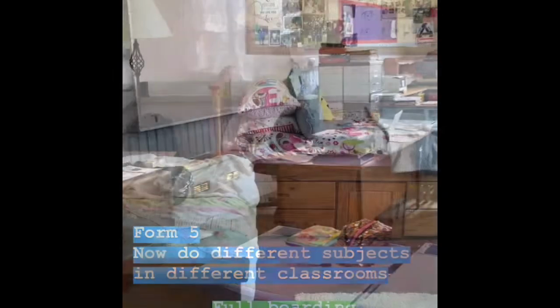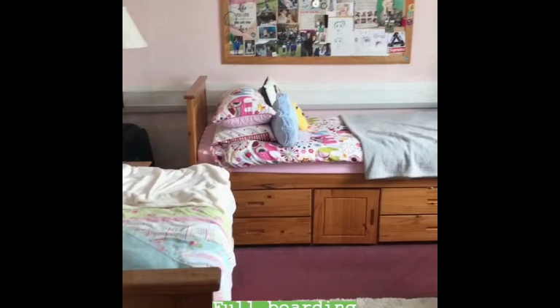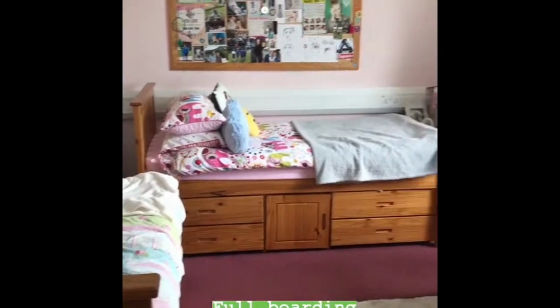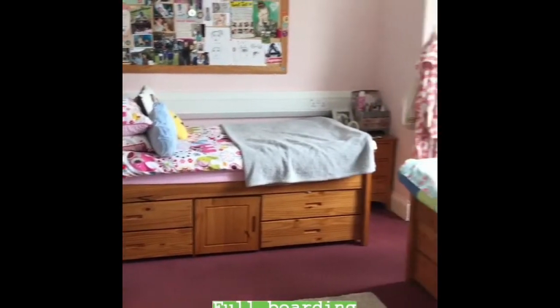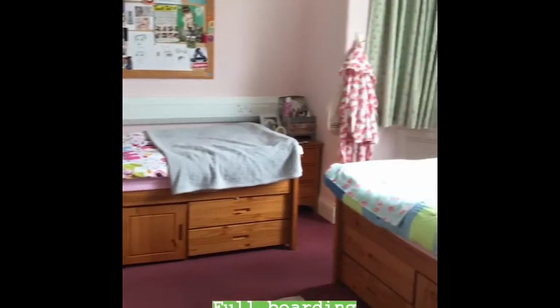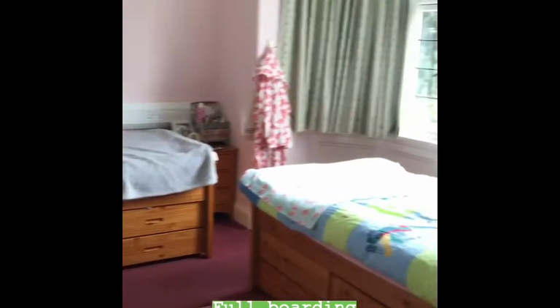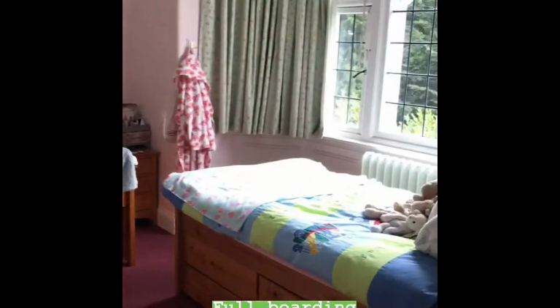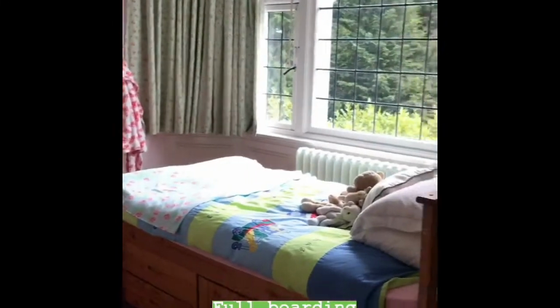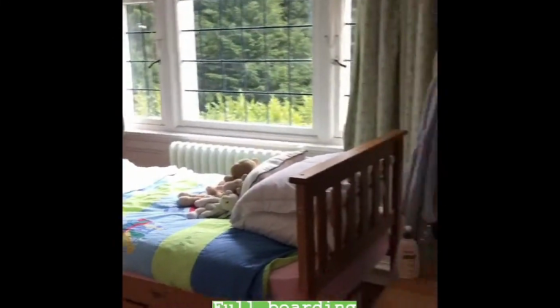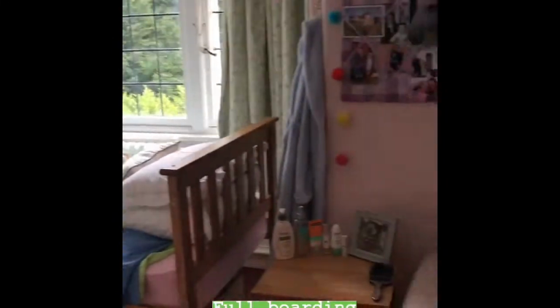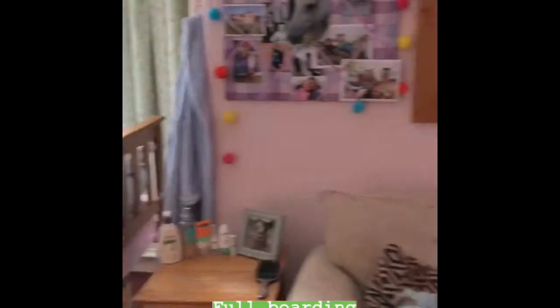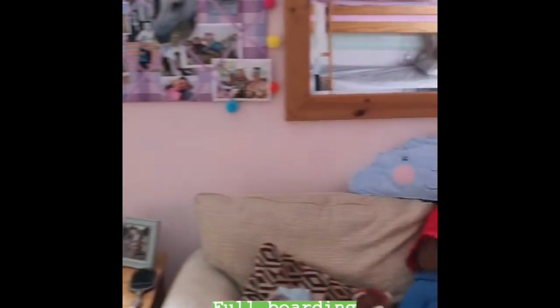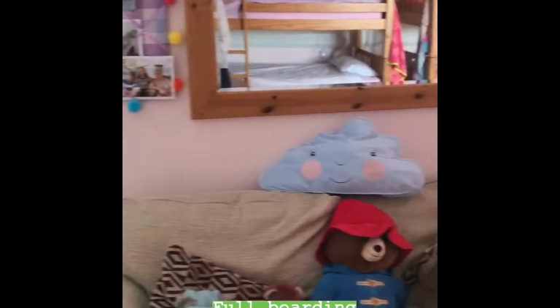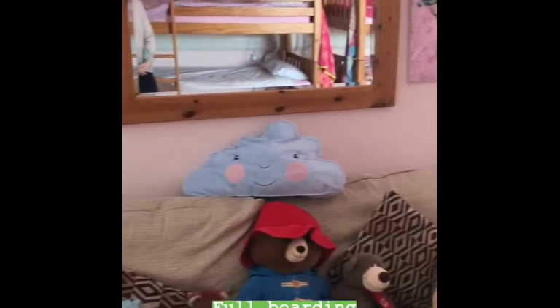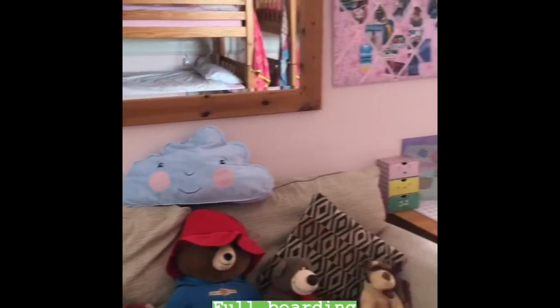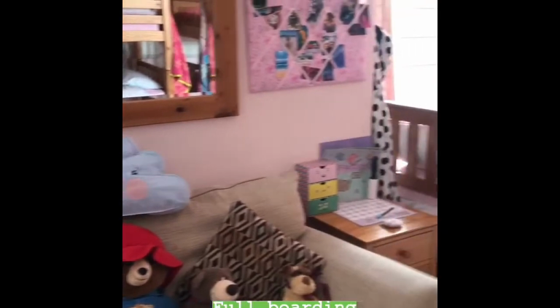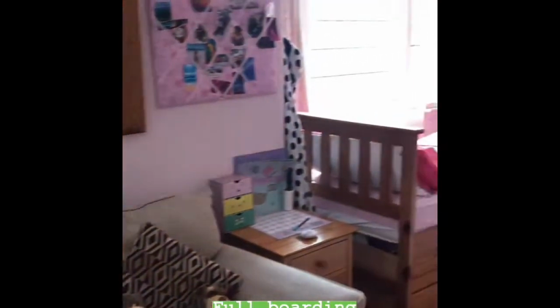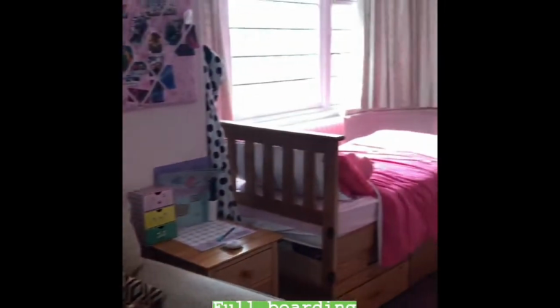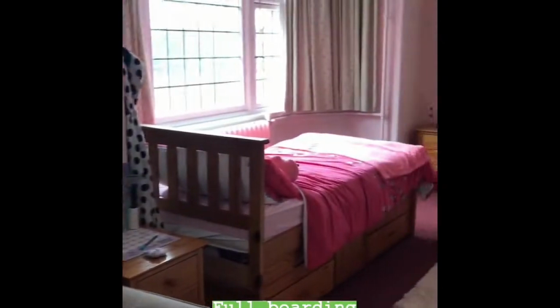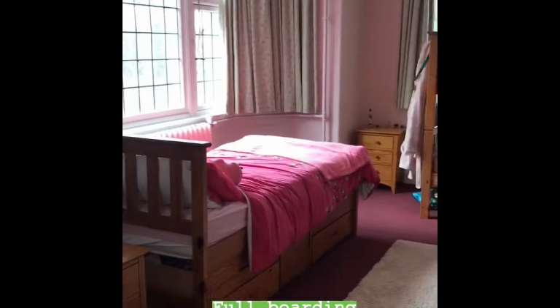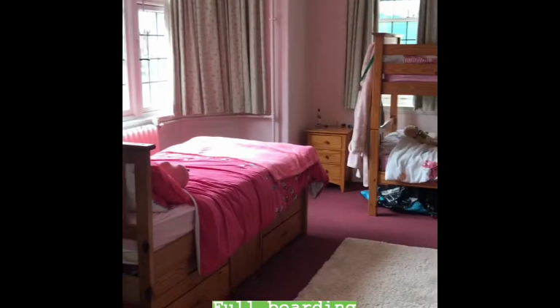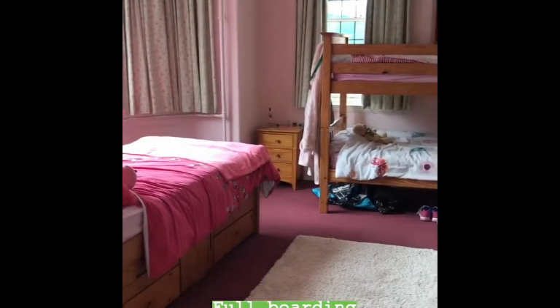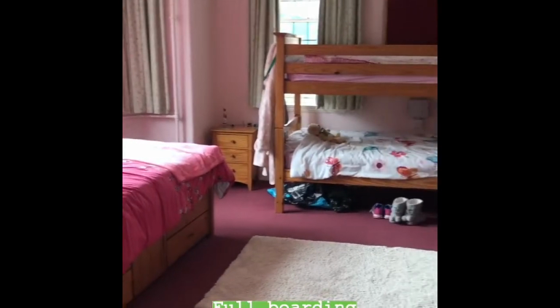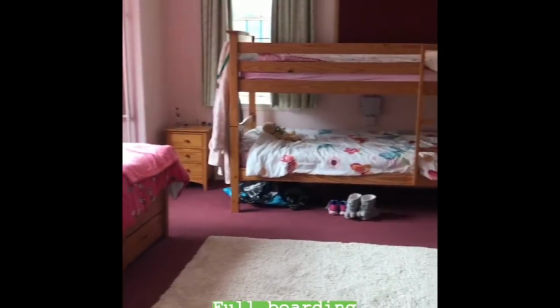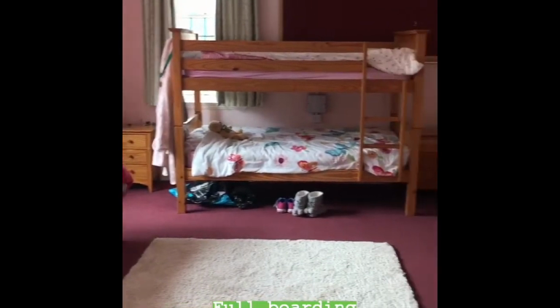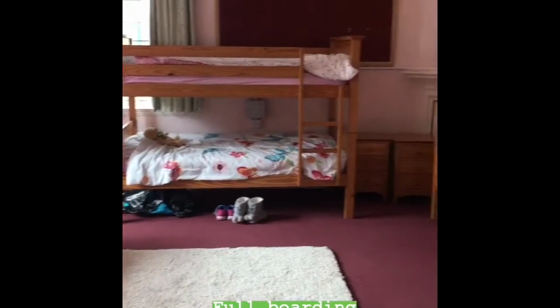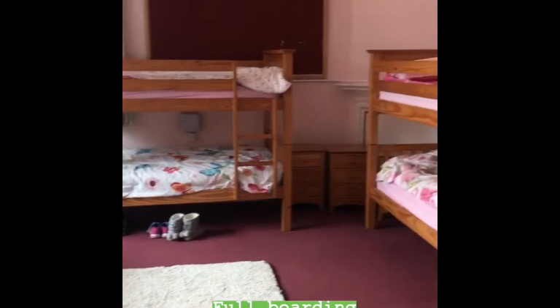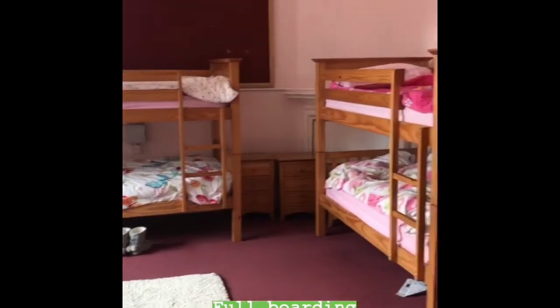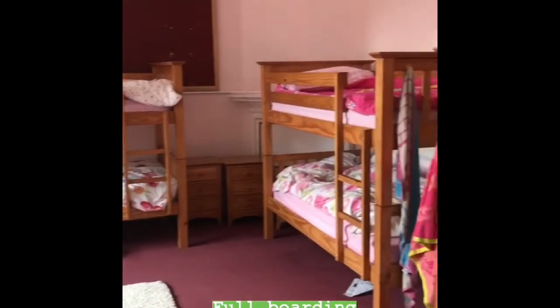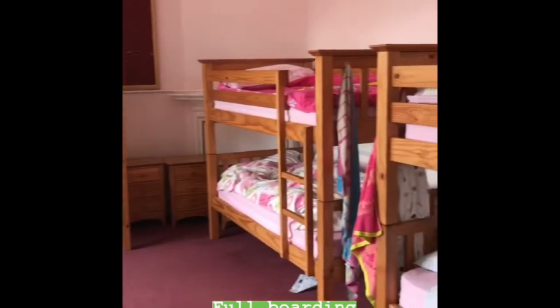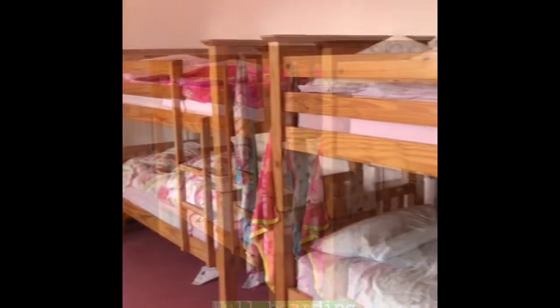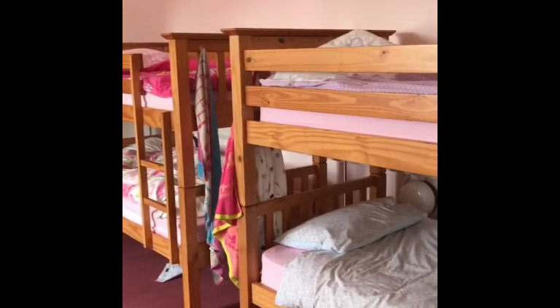This is one of our girls' dormitories. Is it all full boarding? No, we have a few weekly boarders, but also several flexi-boarders, so they can stay one night, two nights, three nights, or four.